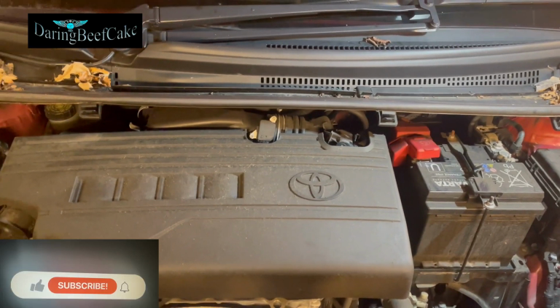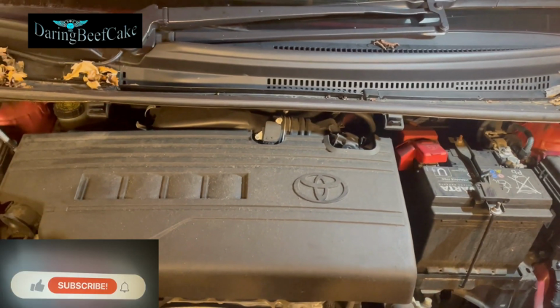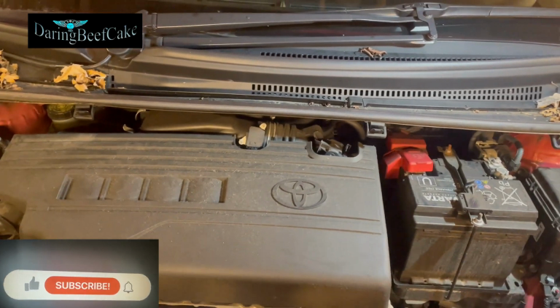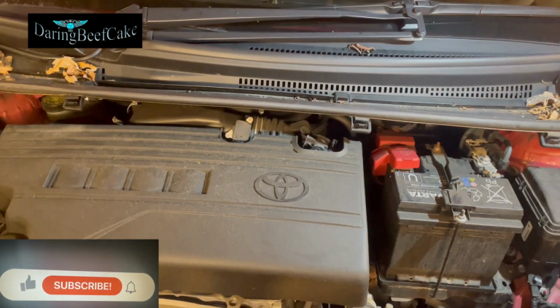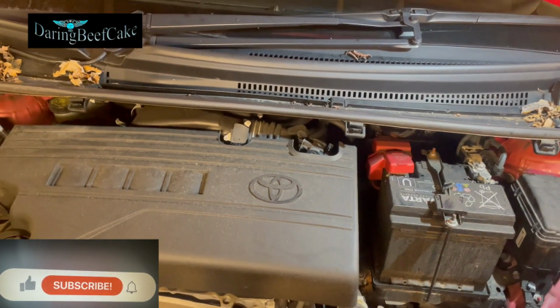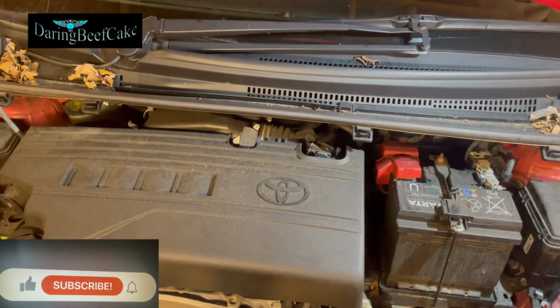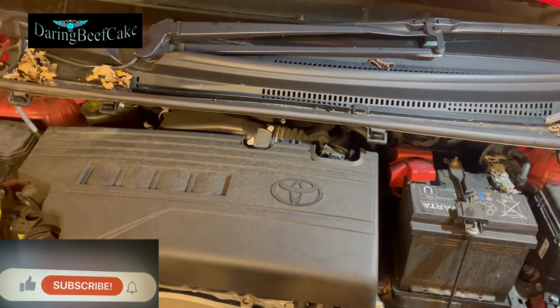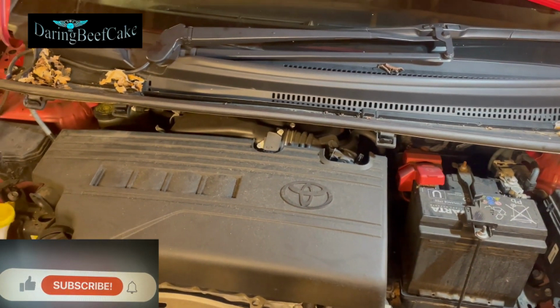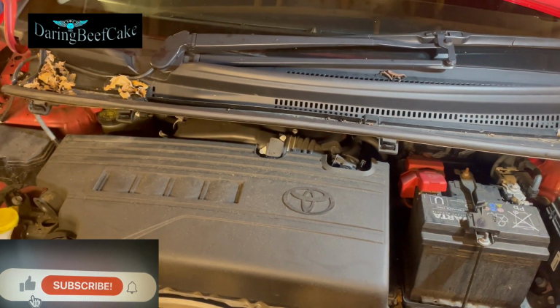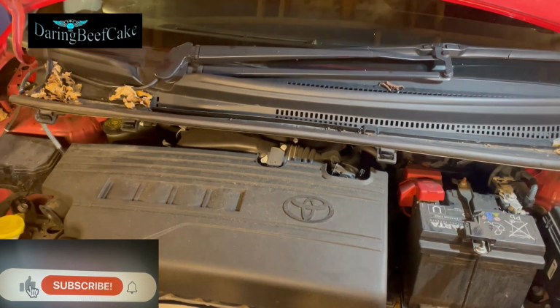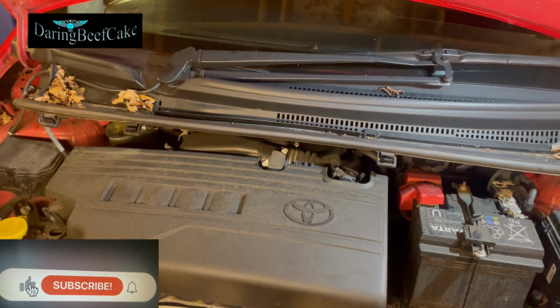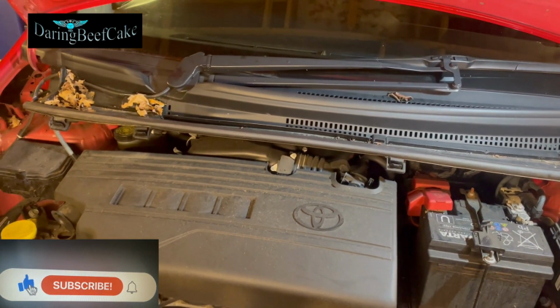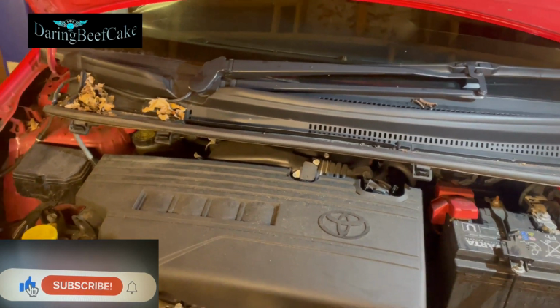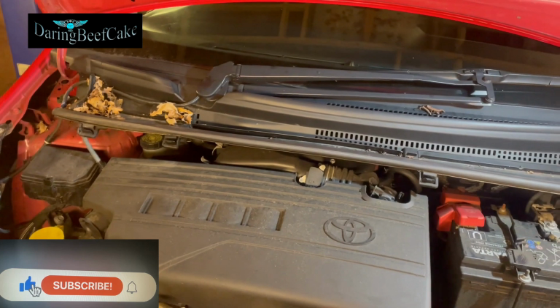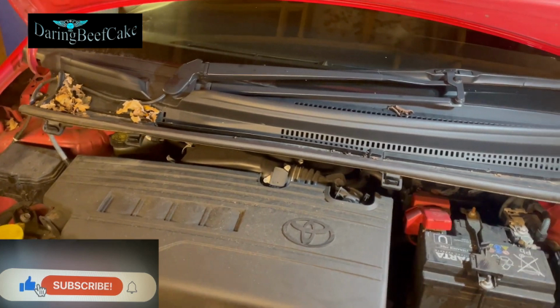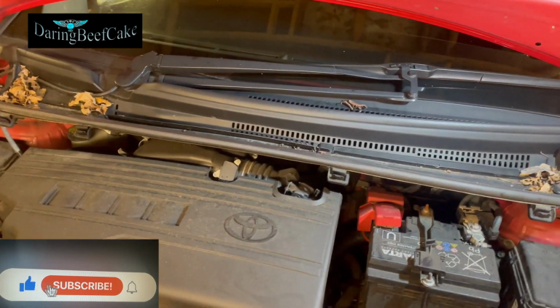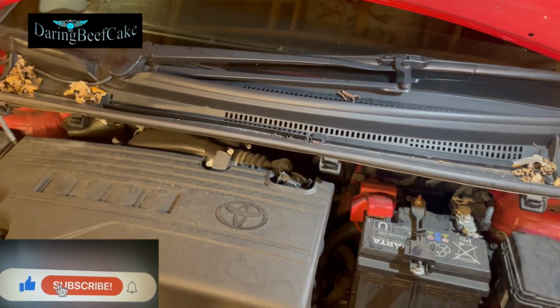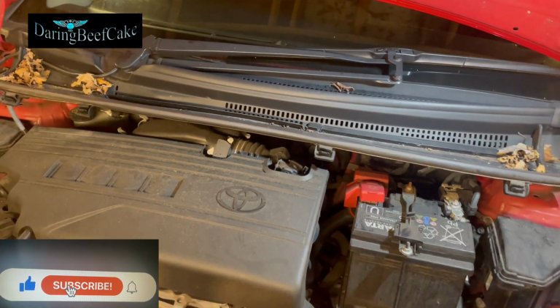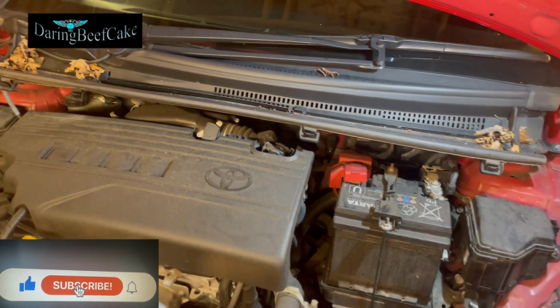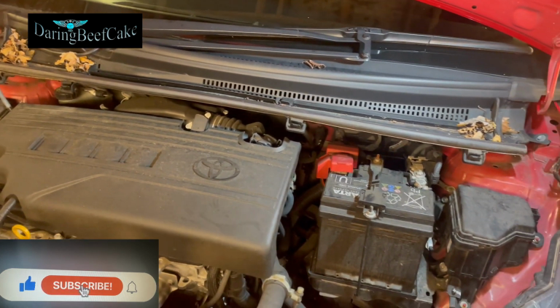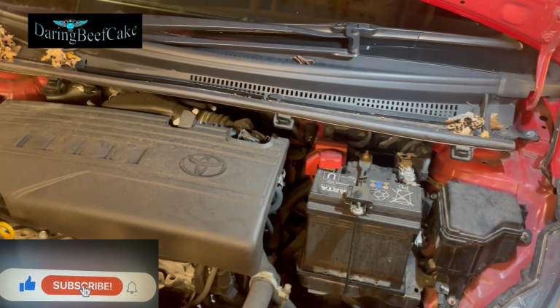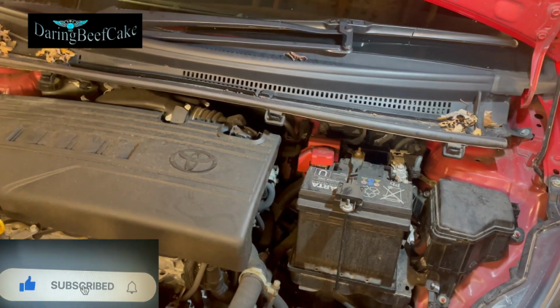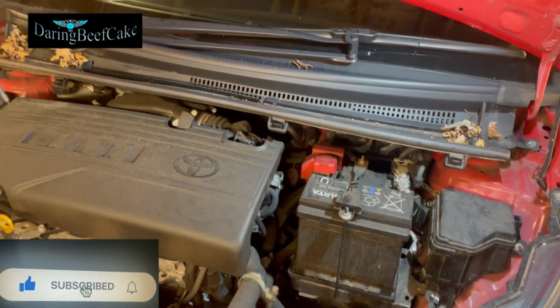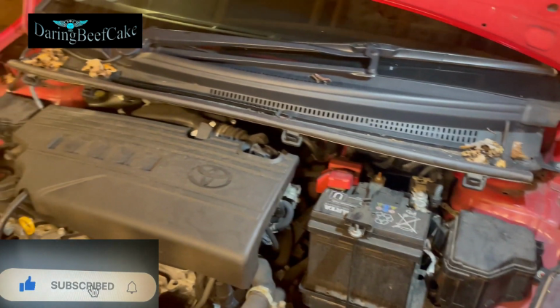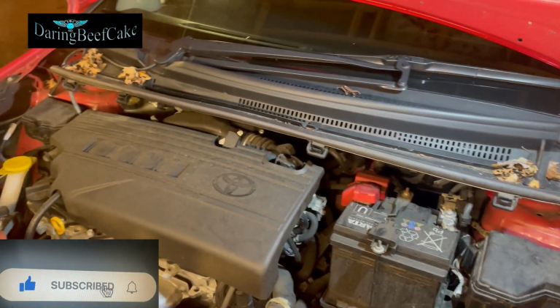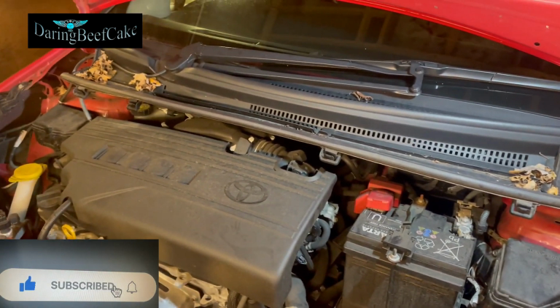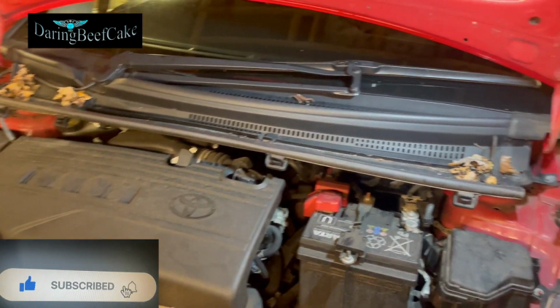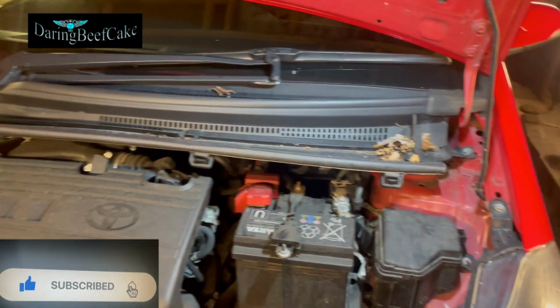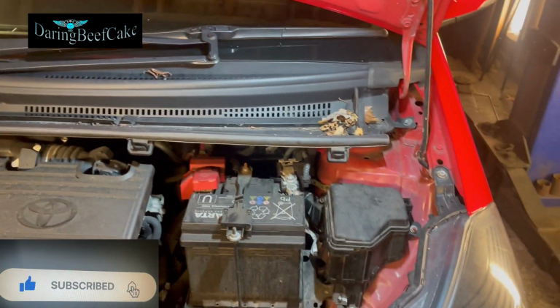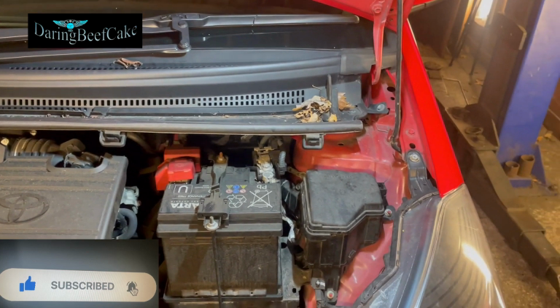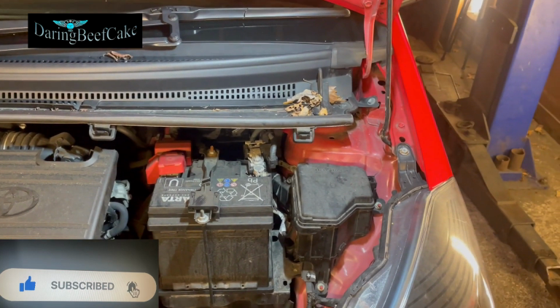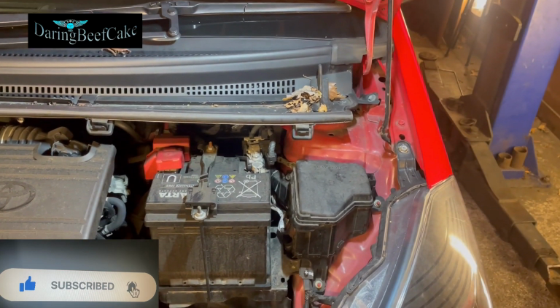Hi everybody and welcome to another video. On today's video I have this Toyota Yaris — this is a 2016 model — and I'm going to be changing the battery in this car.